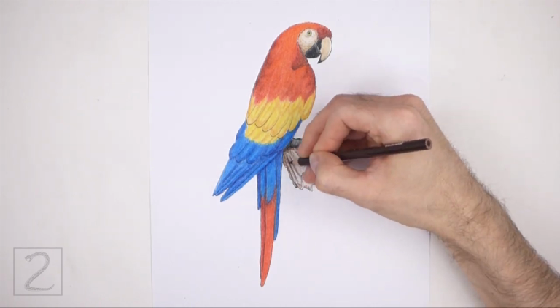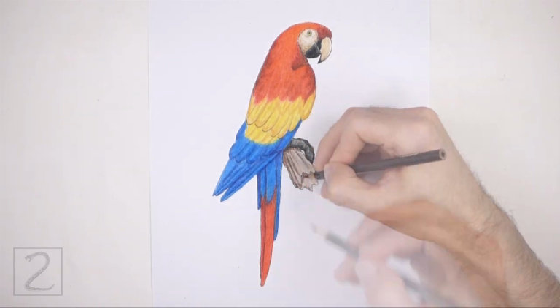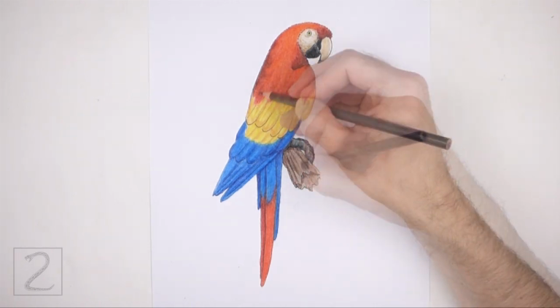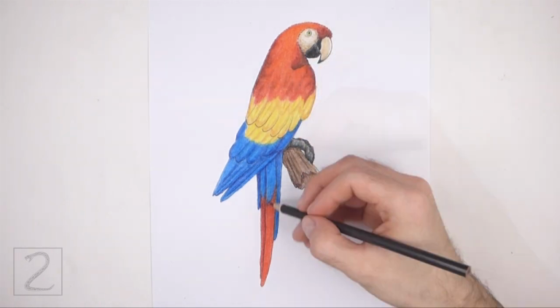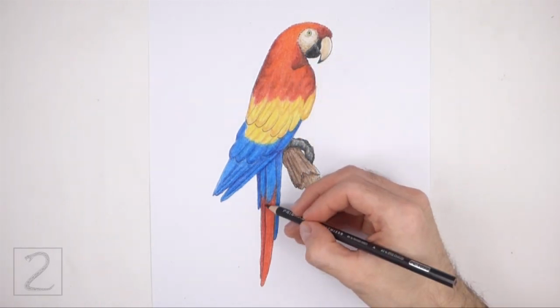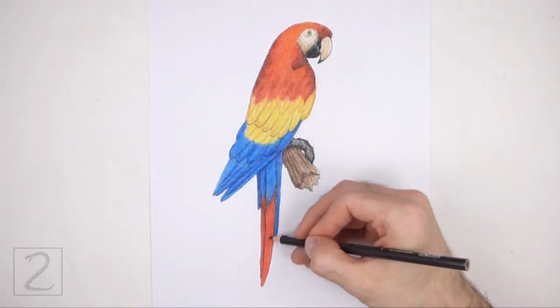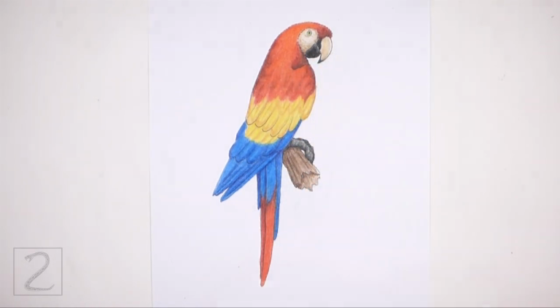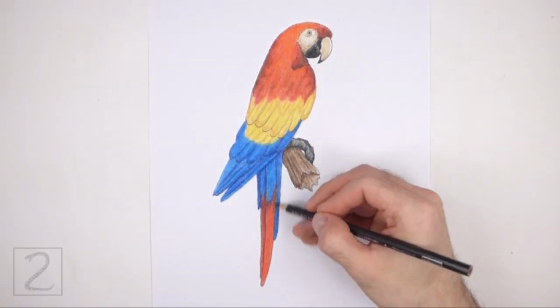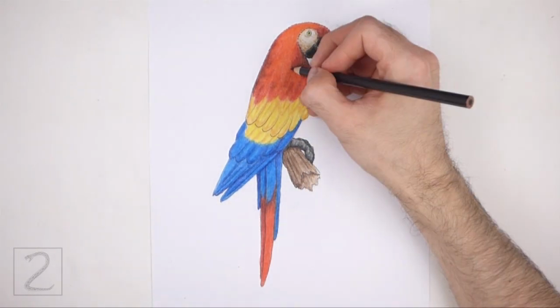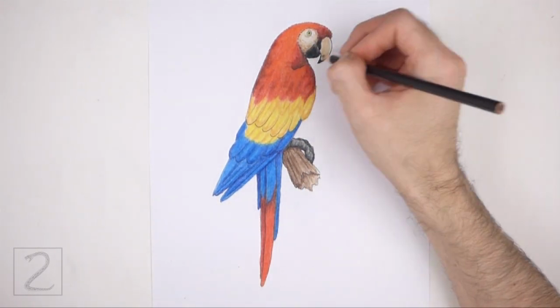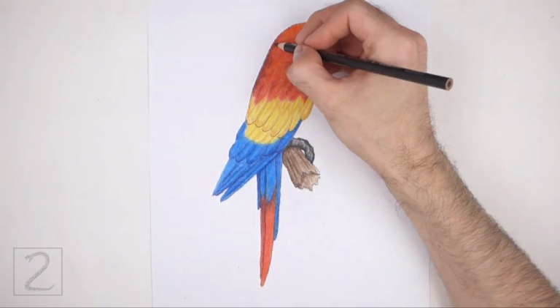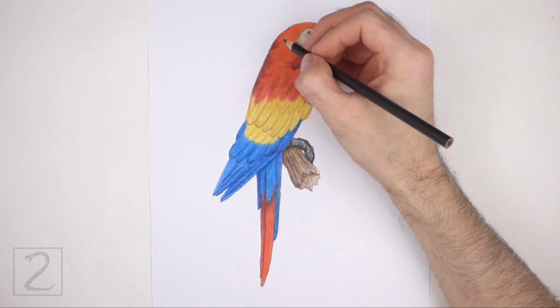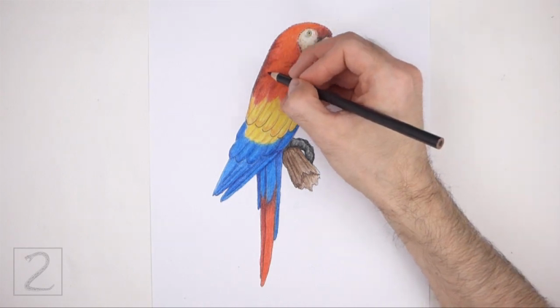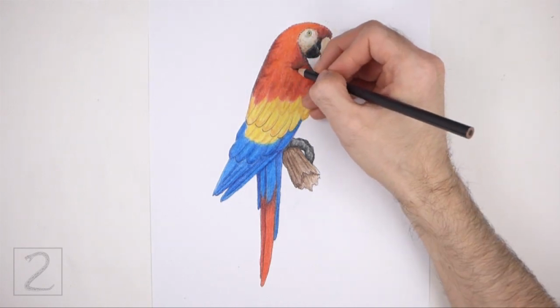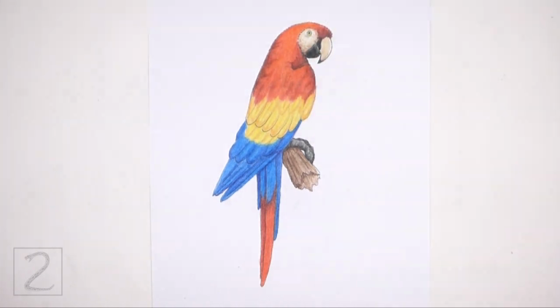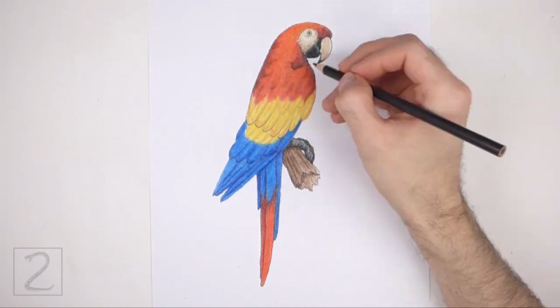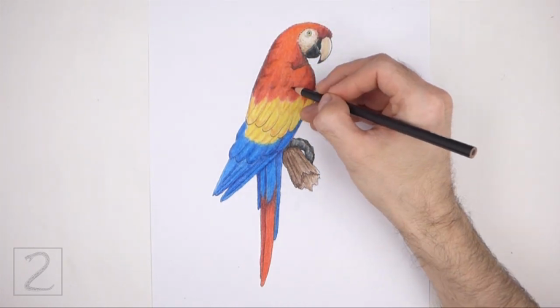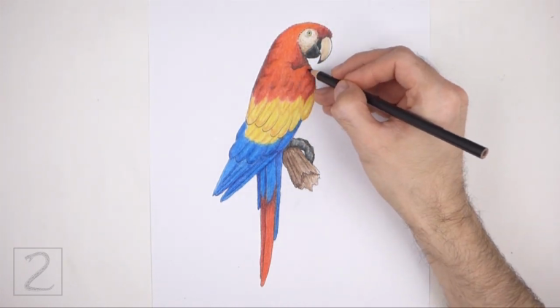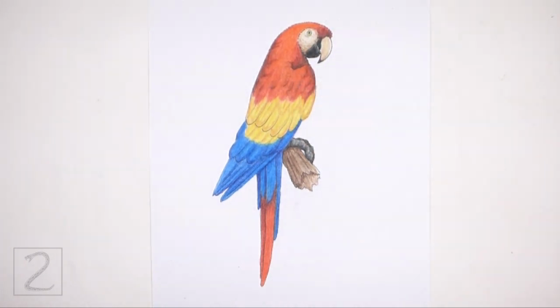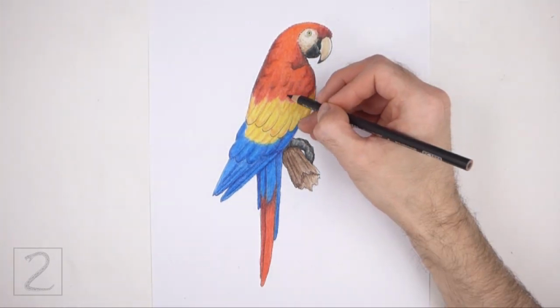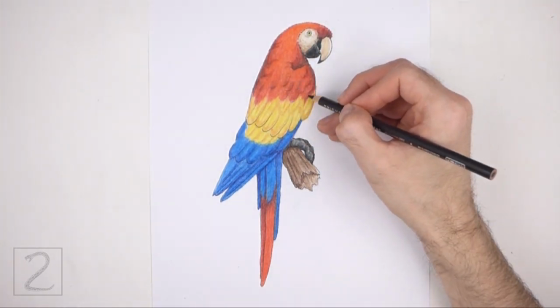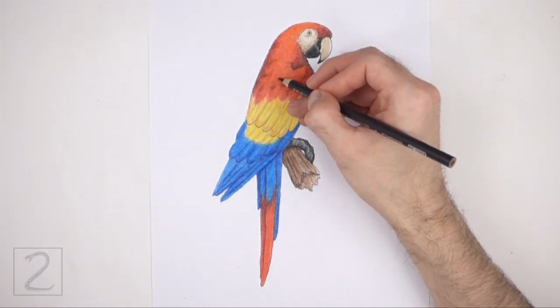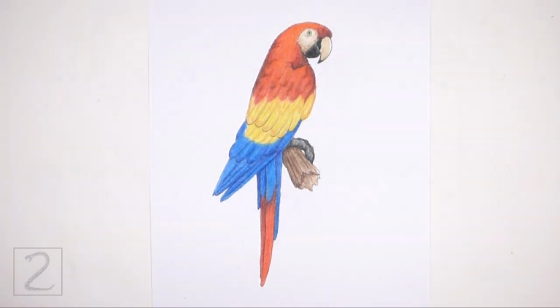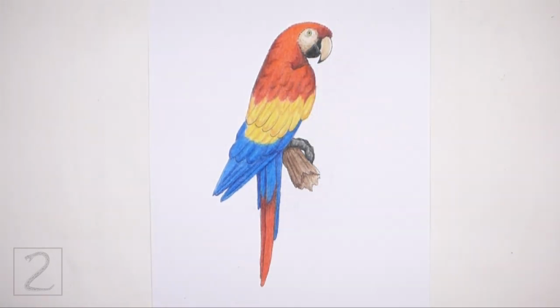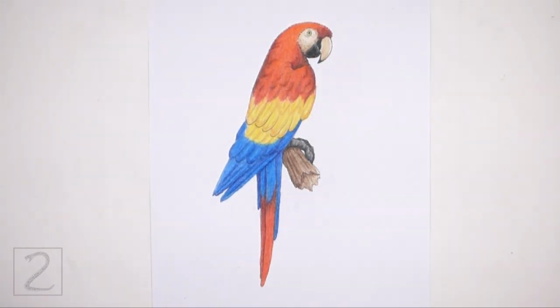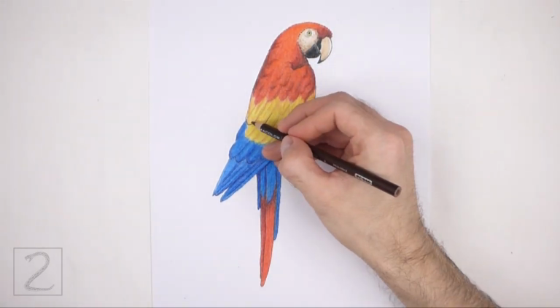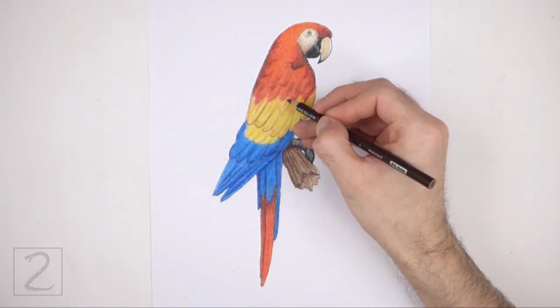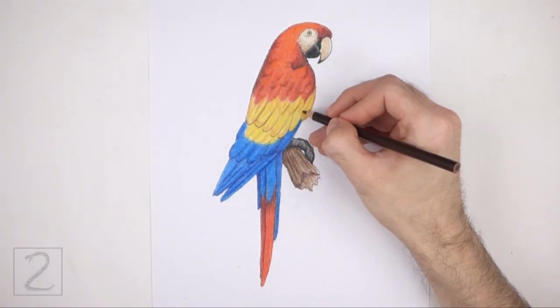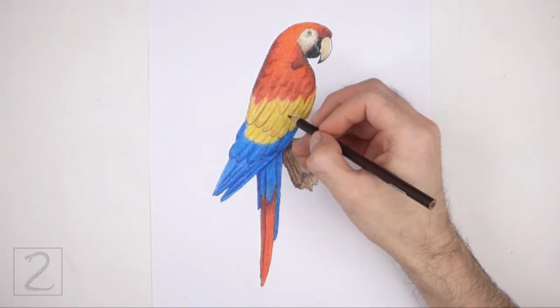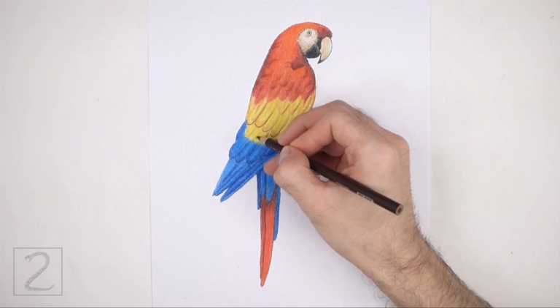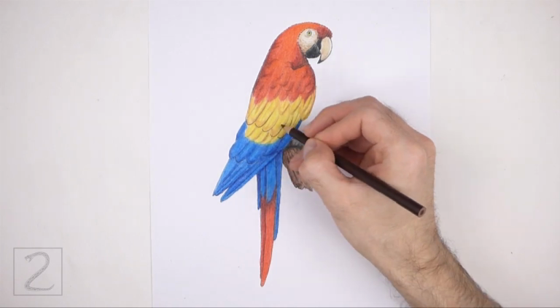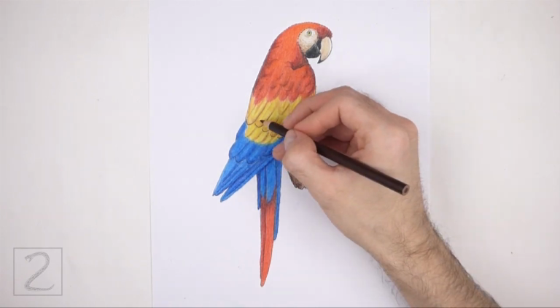For a simpler drawing, you can use single colors instead of blending multiple colors together. Keep coloring until you're happy with the result.